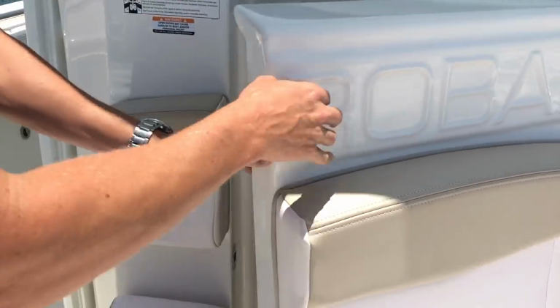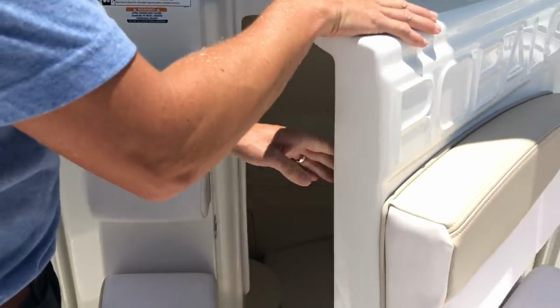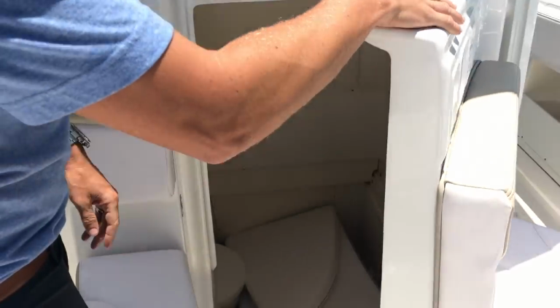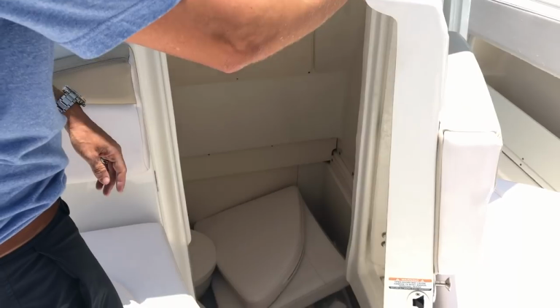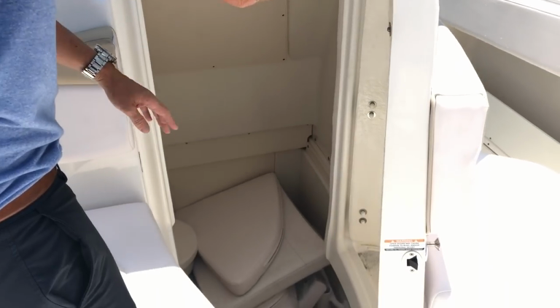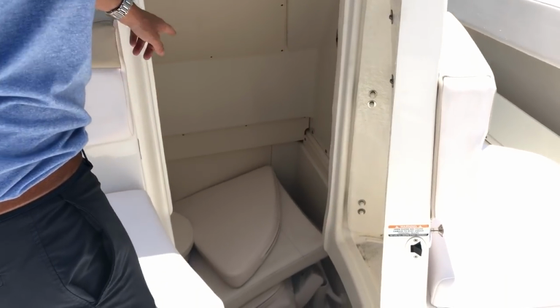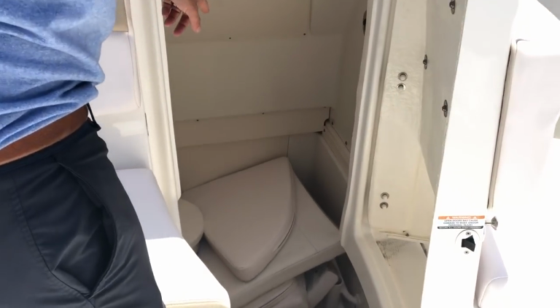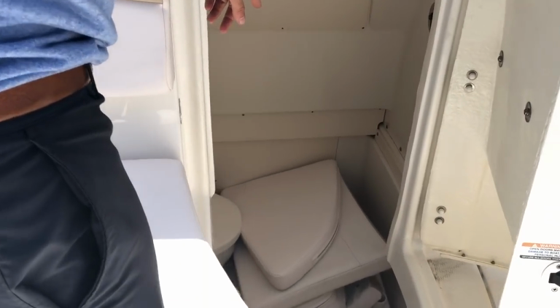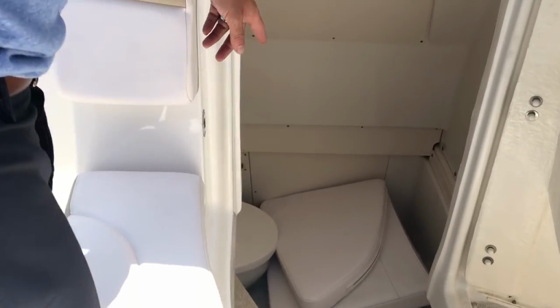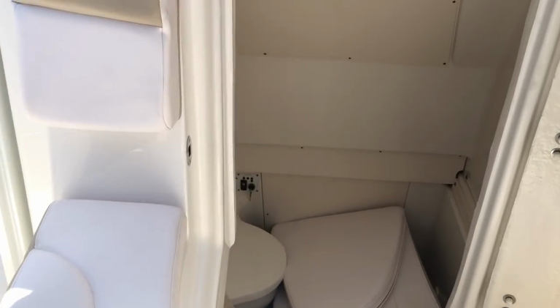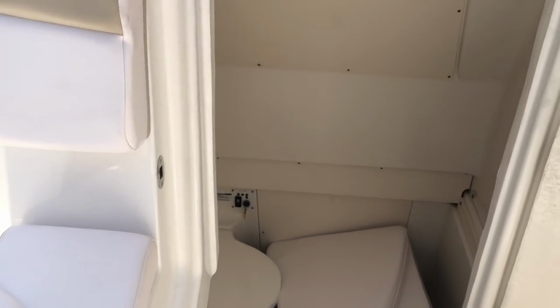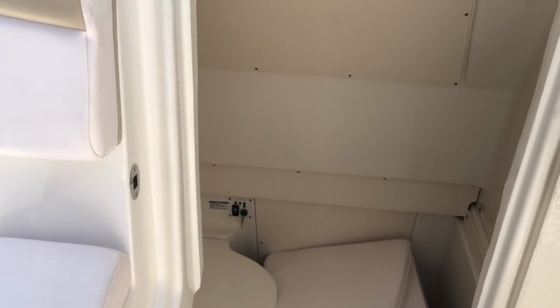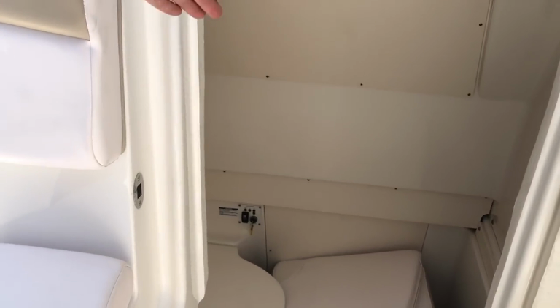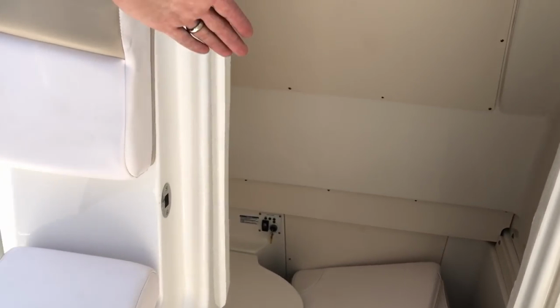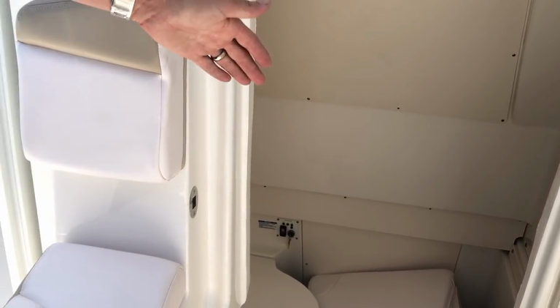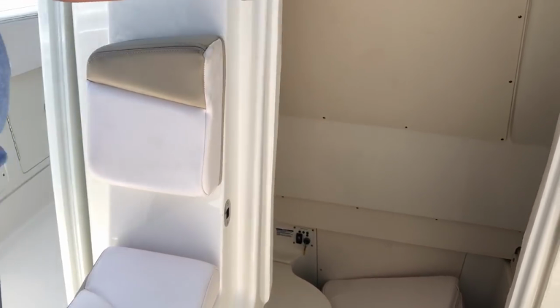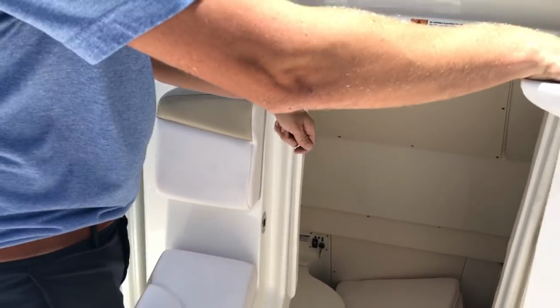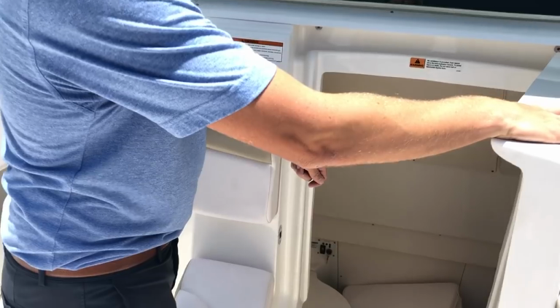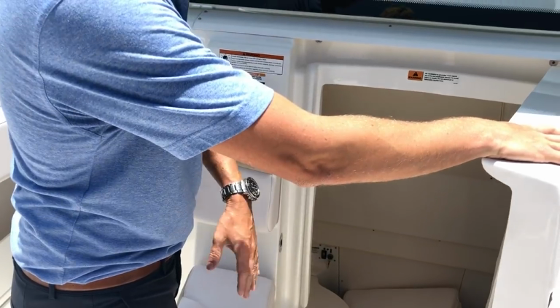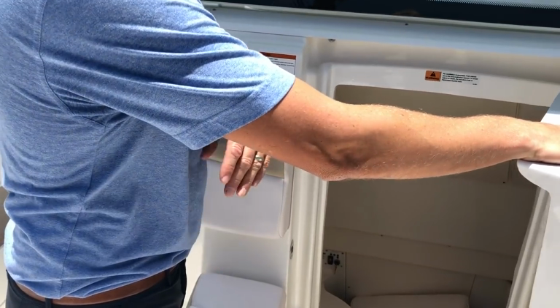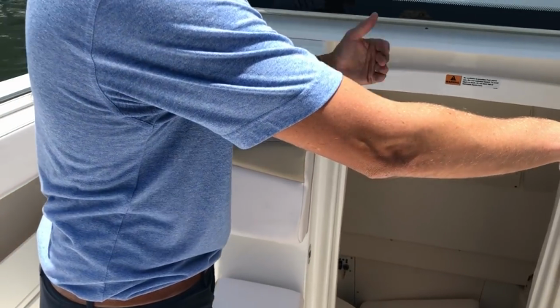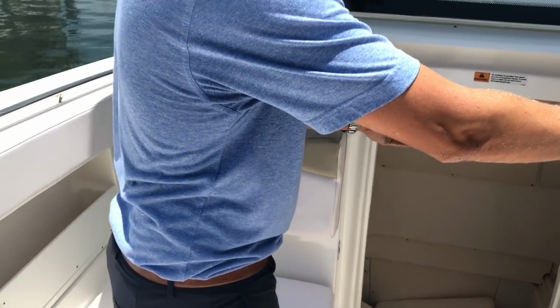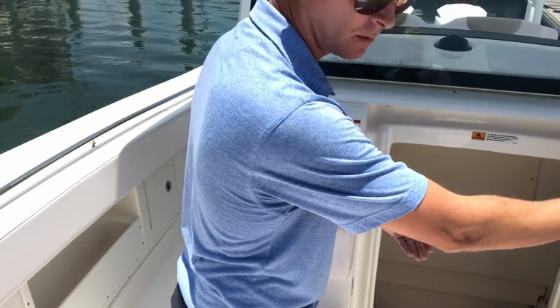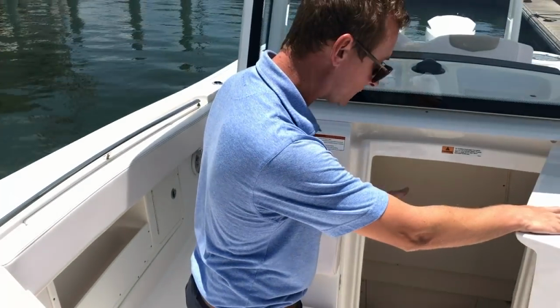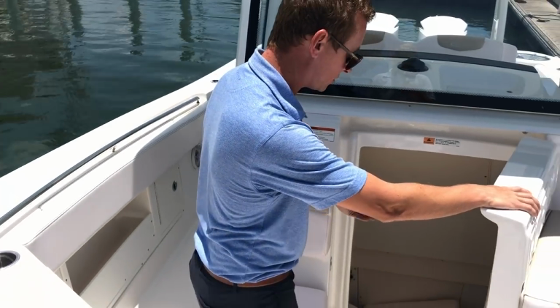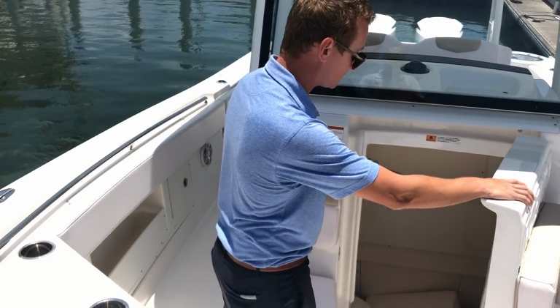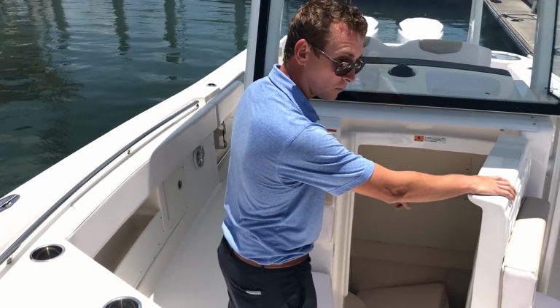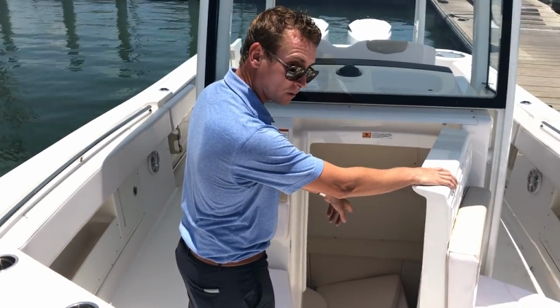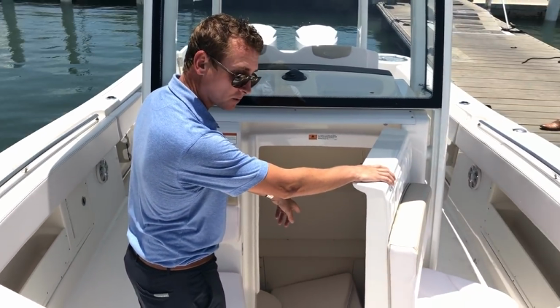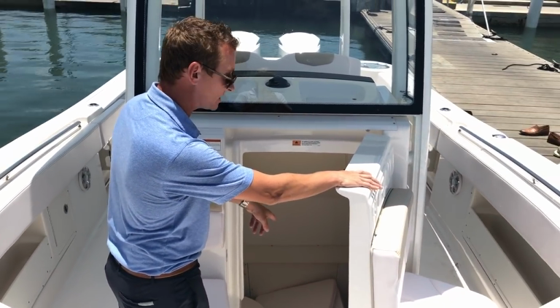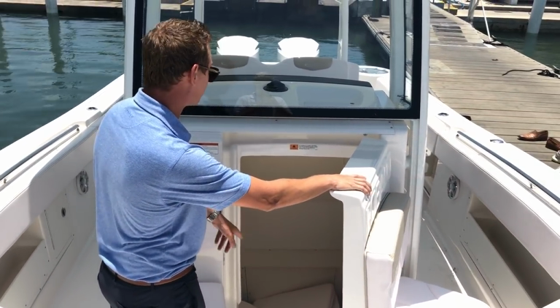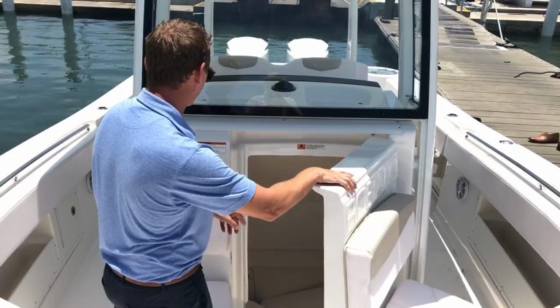Plenty of storage — this is actually a pump-out head here, very deep. You do have a shower down here as well, but again a place to throw all of your cushions. Rod holder storage down there as well.